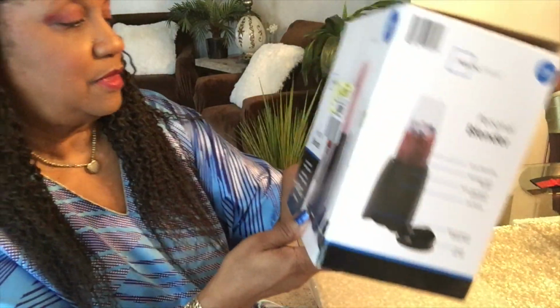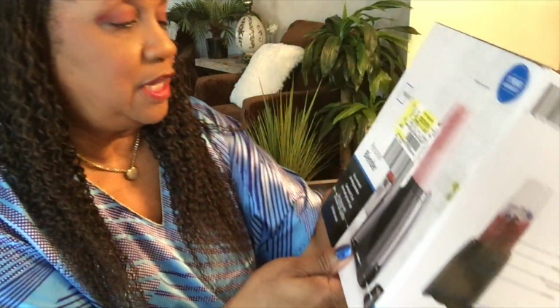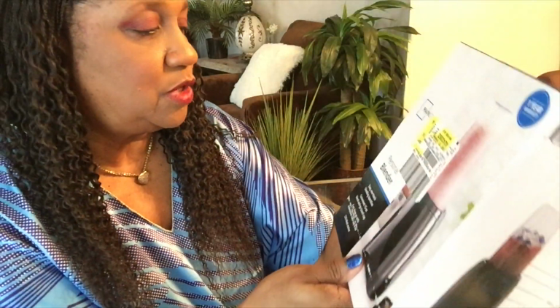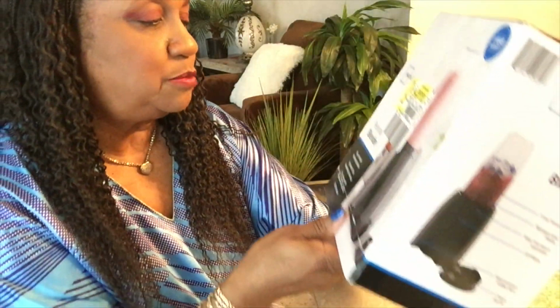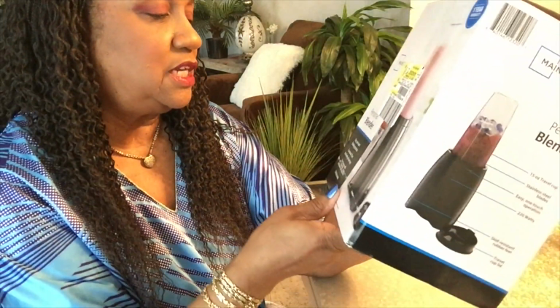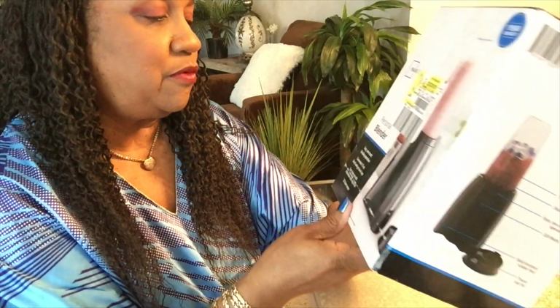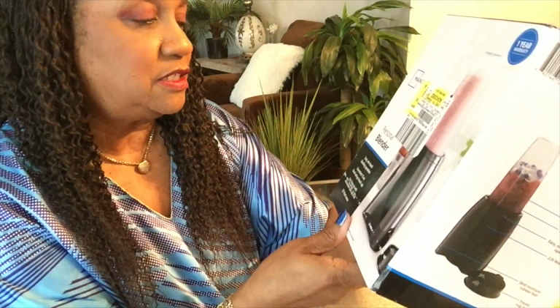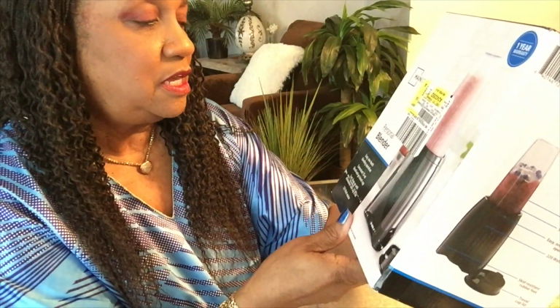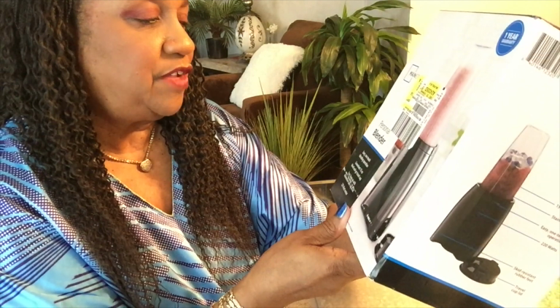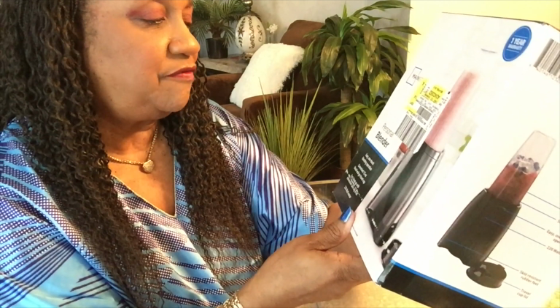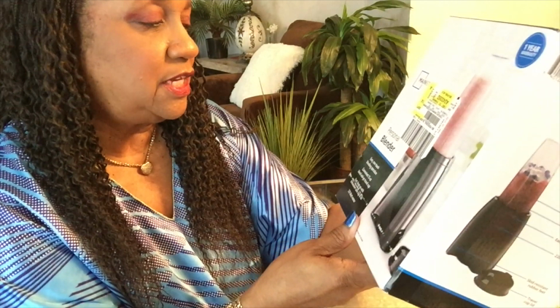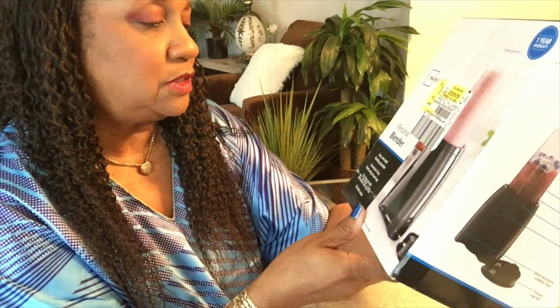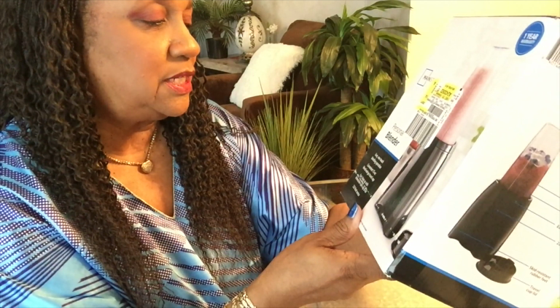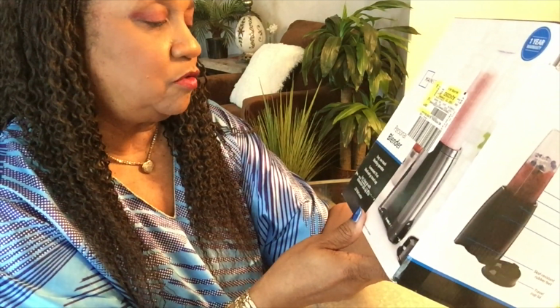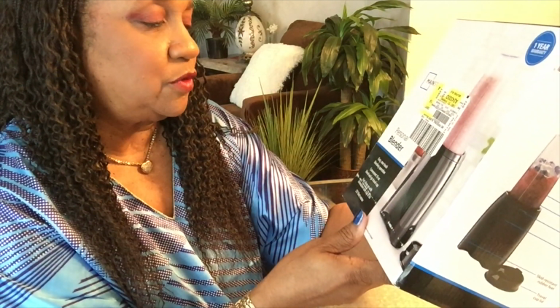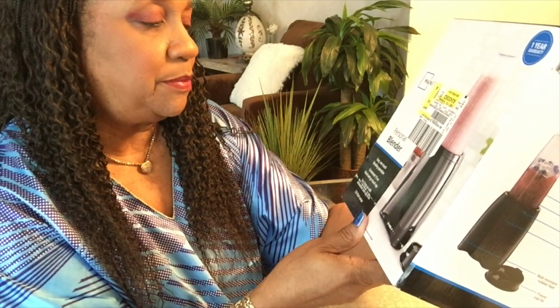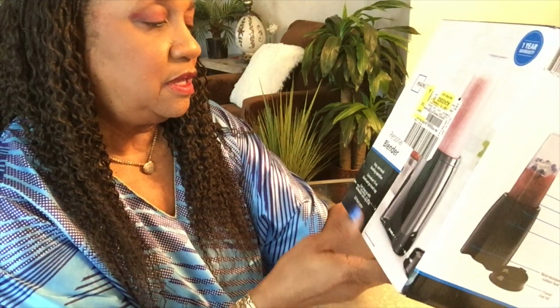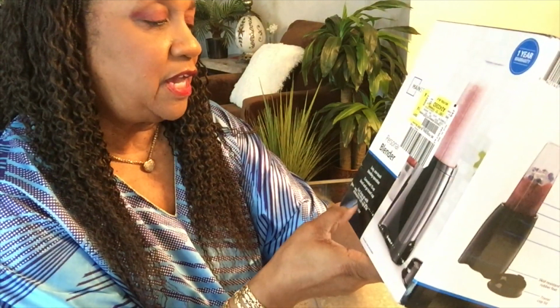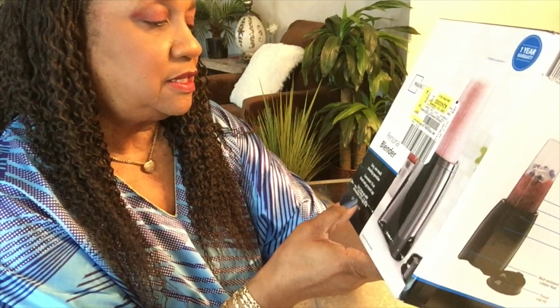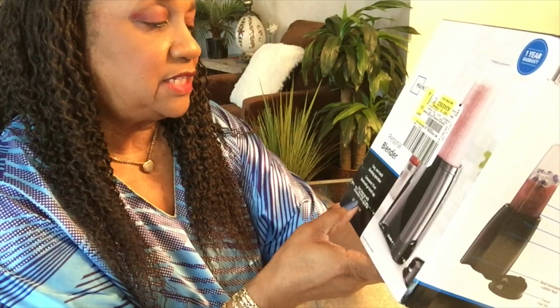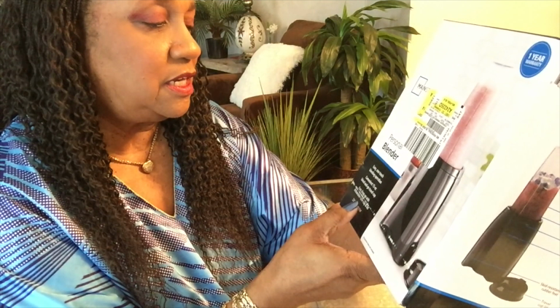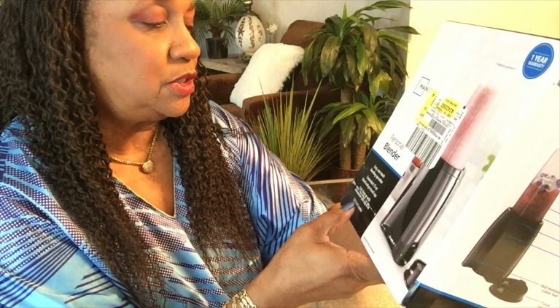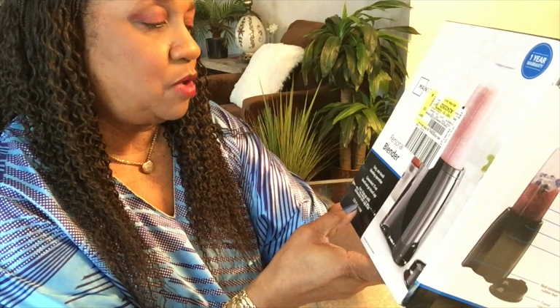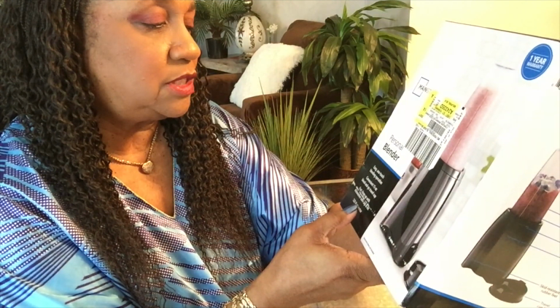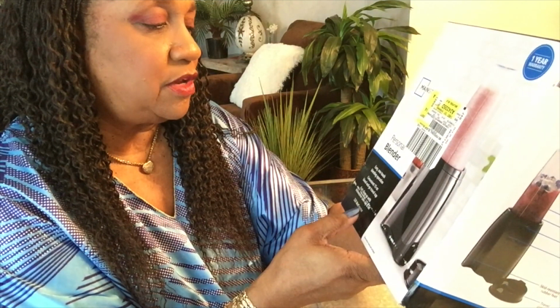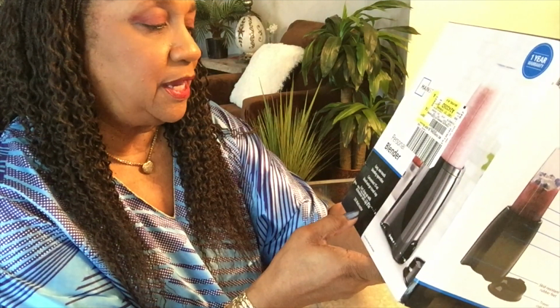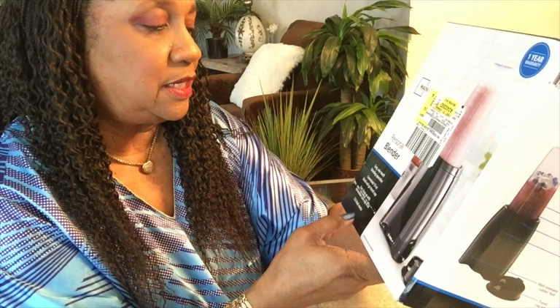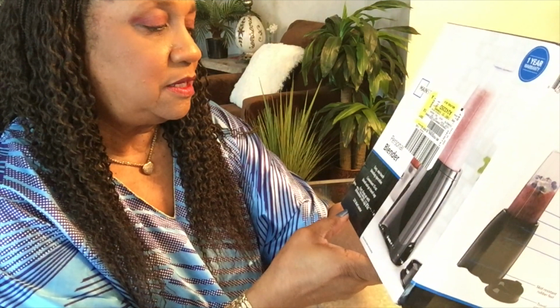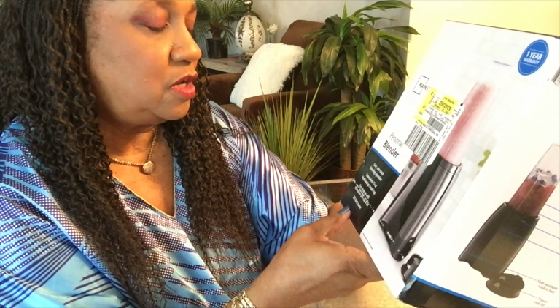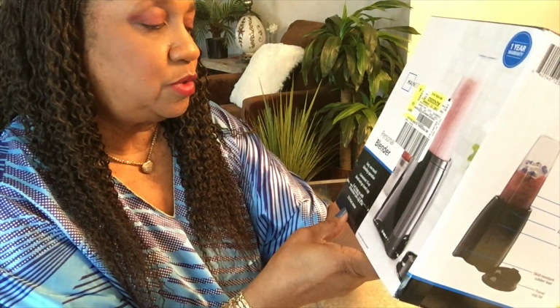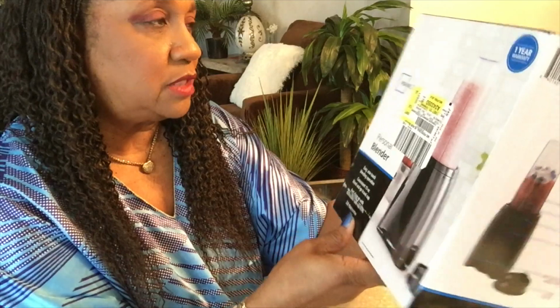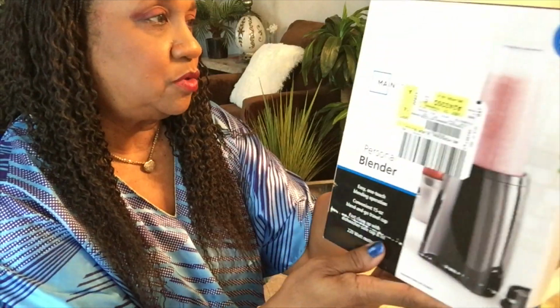Easy one-touch blending operation. Convenient 15-ounce blend-and-go travel cup. Fast clean-up with dishwasher-safe cup and lid. 220-watt motor.